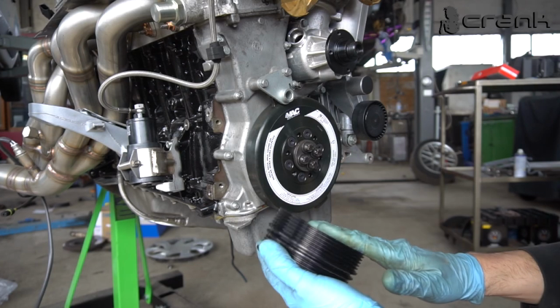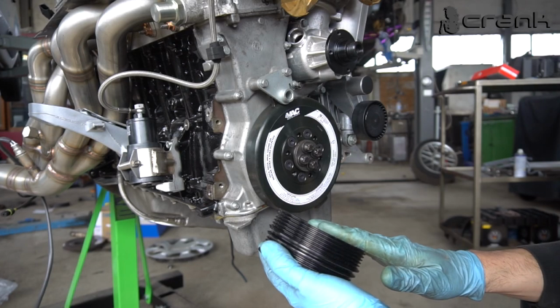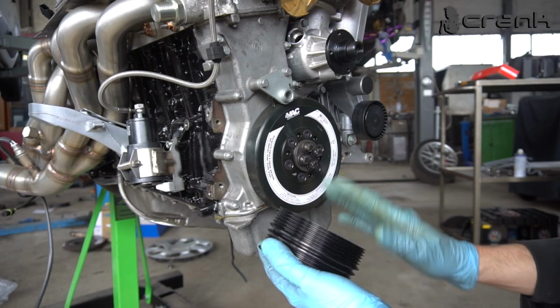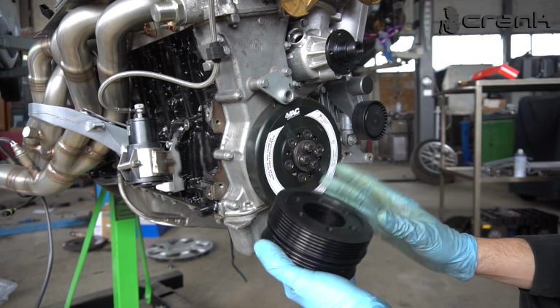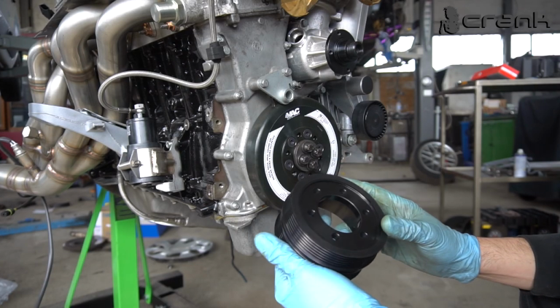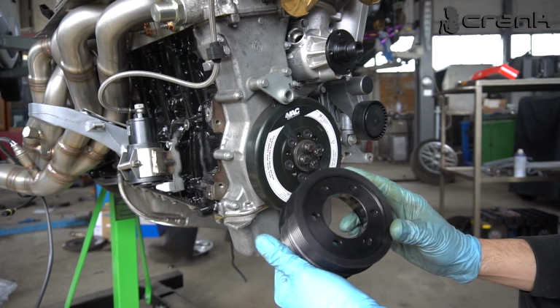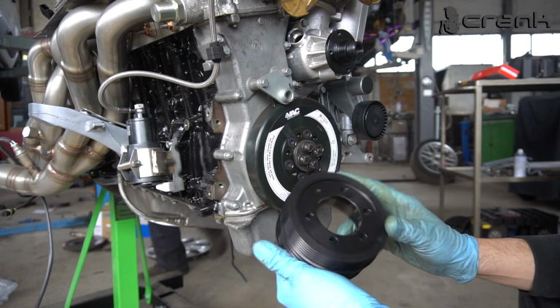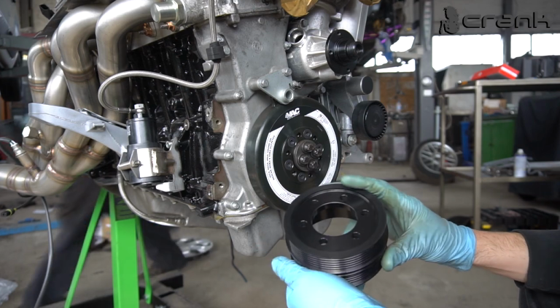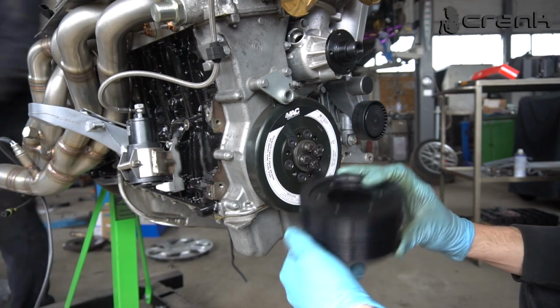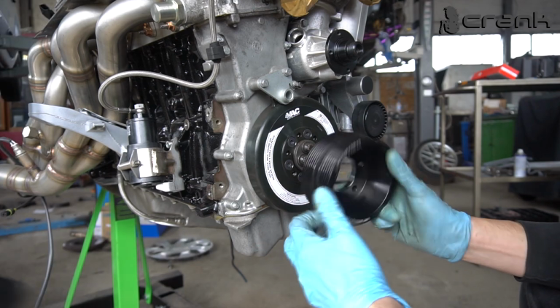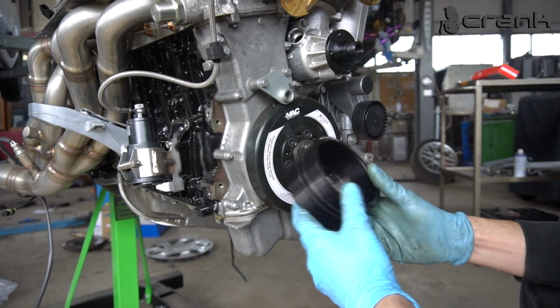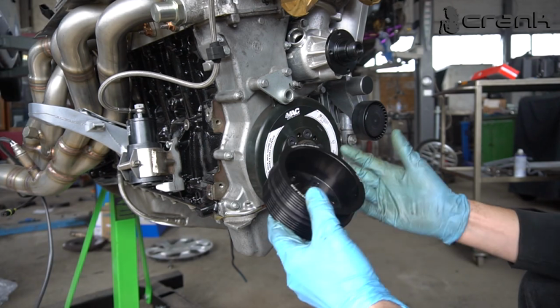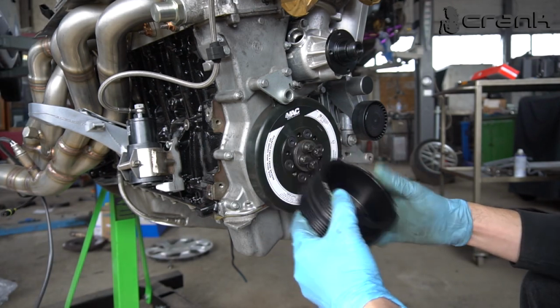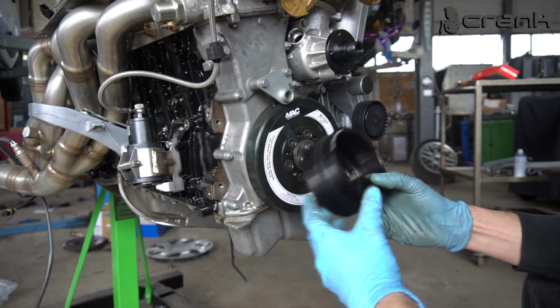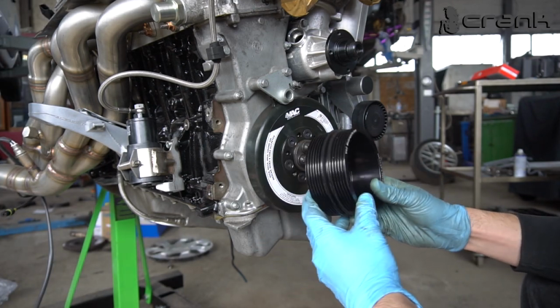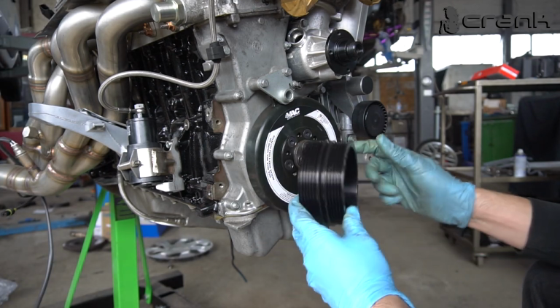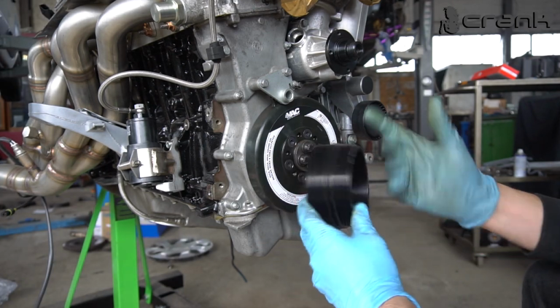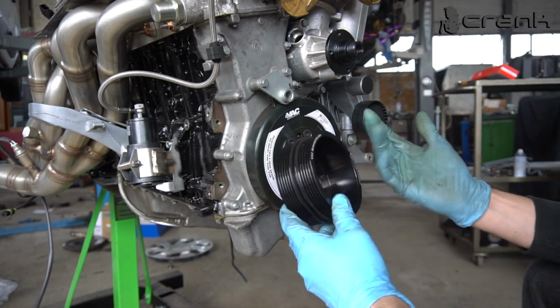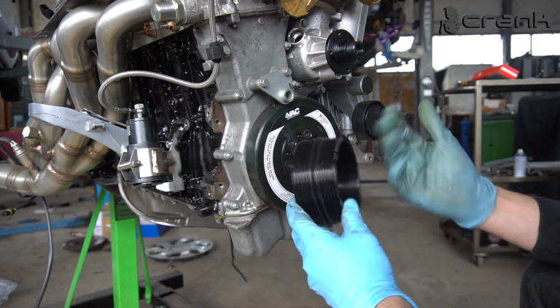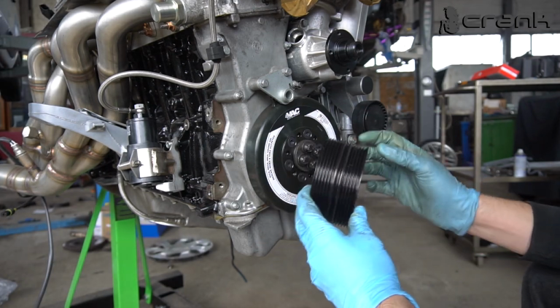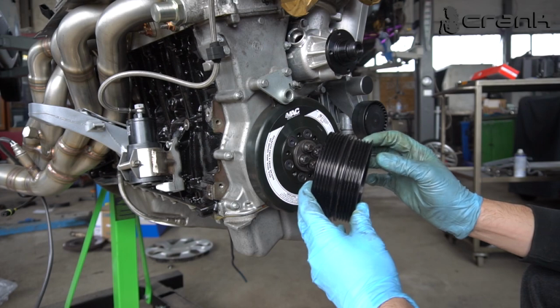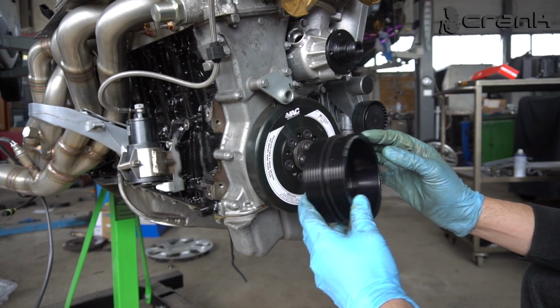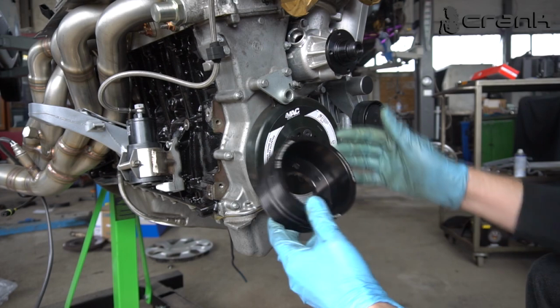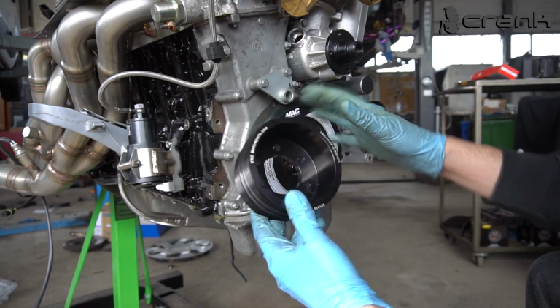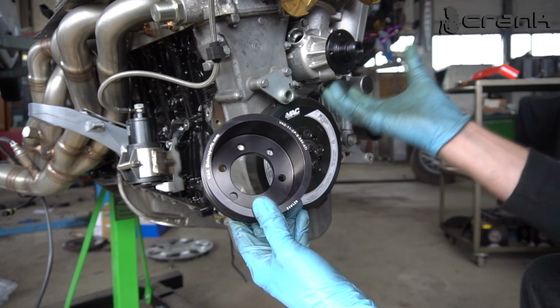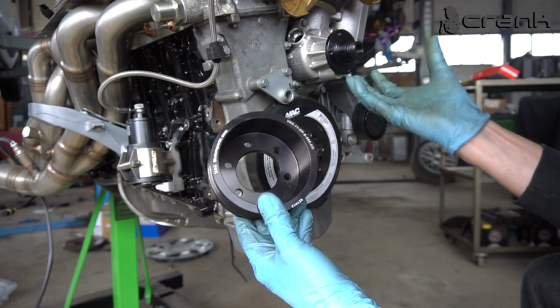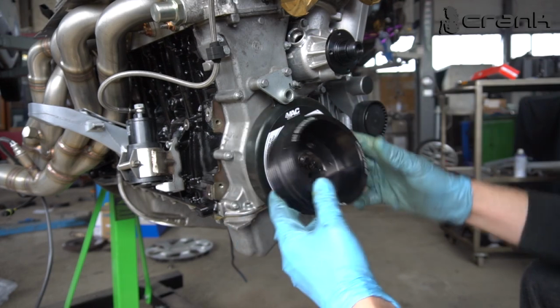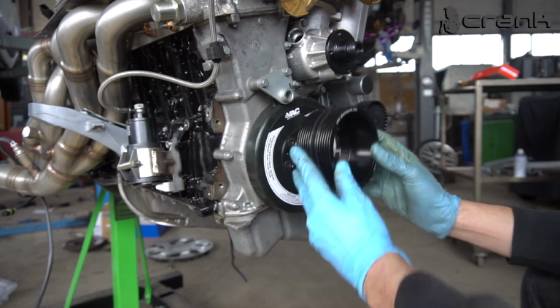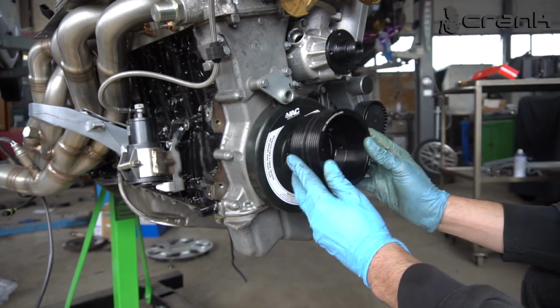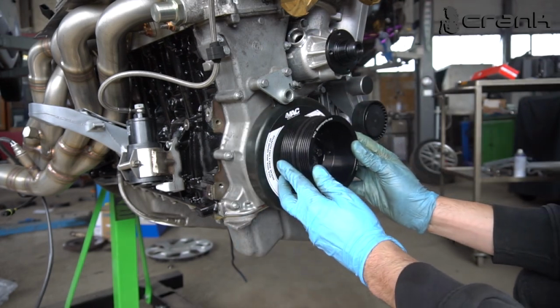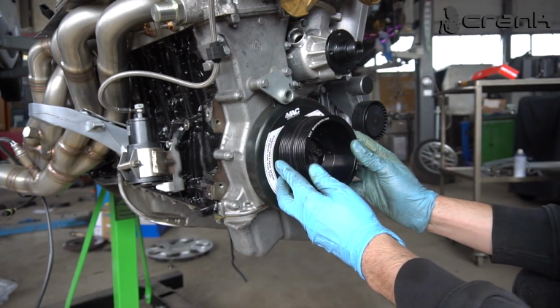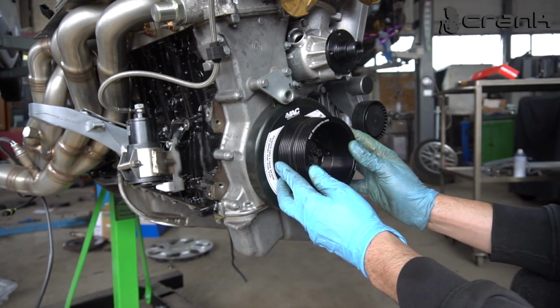Now I'm going to install the pulley for the AT-damper, which is going to attach the serpentine belt to the pulley itself. It goes like that.